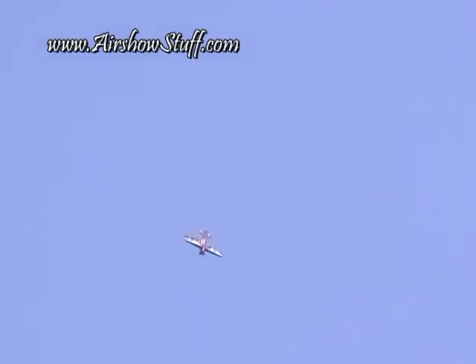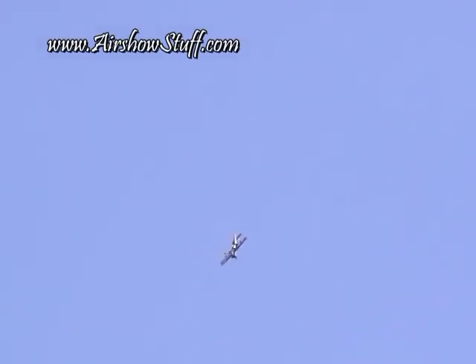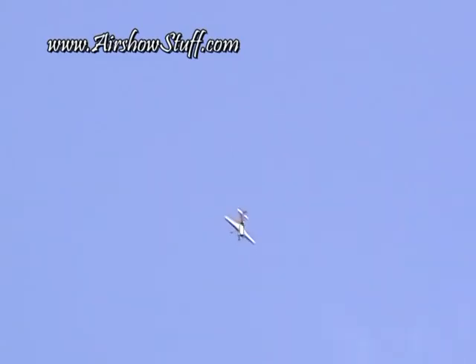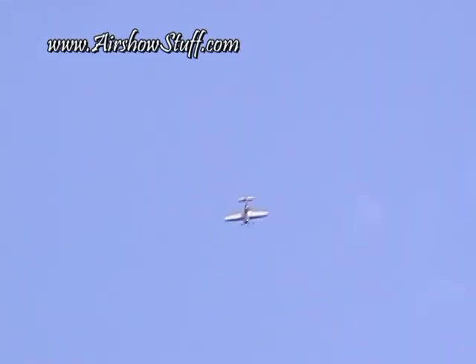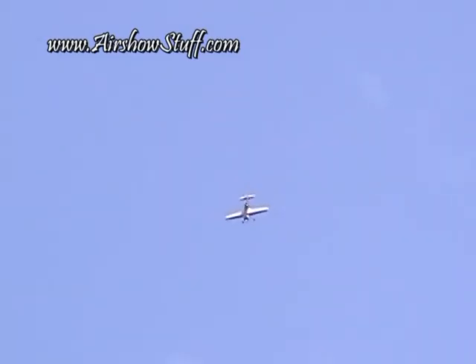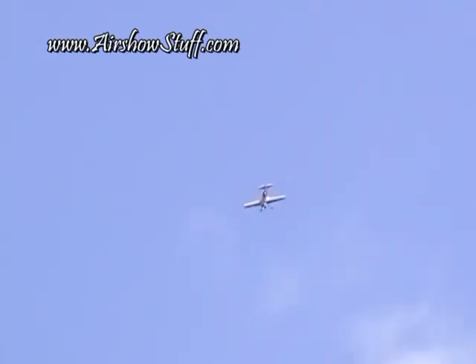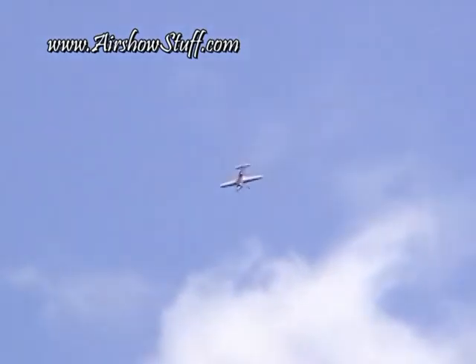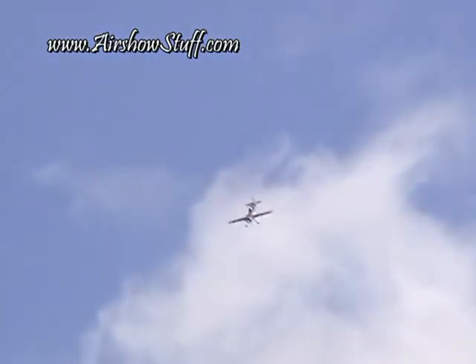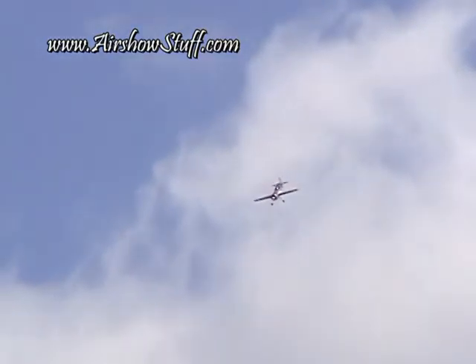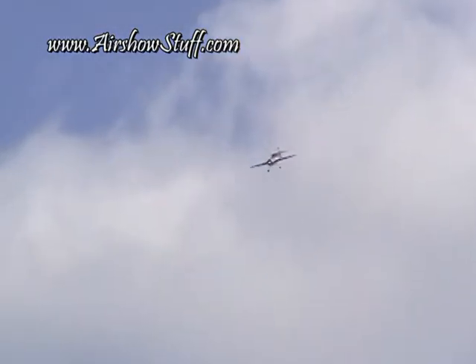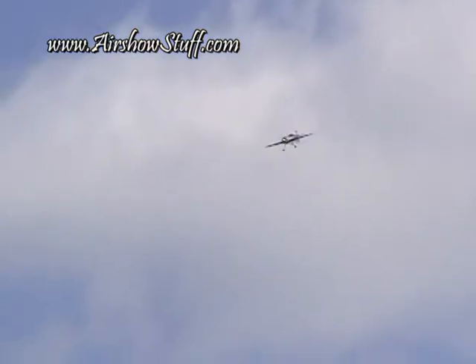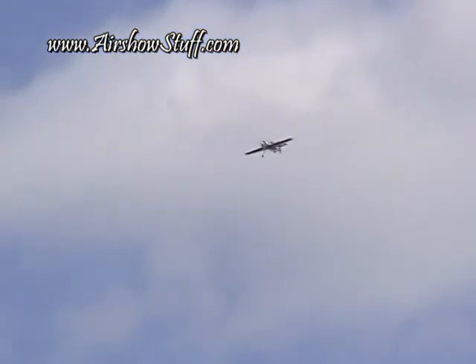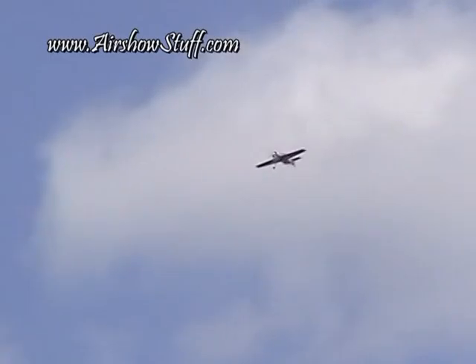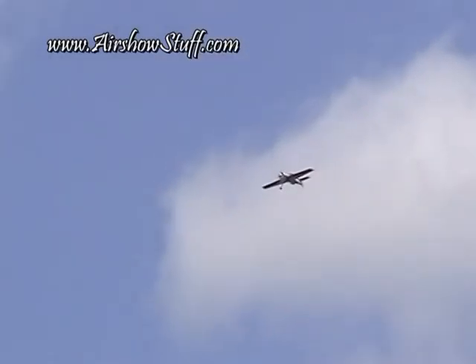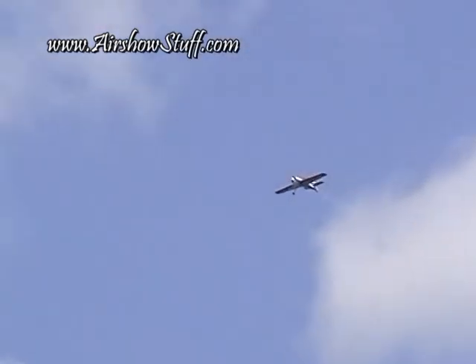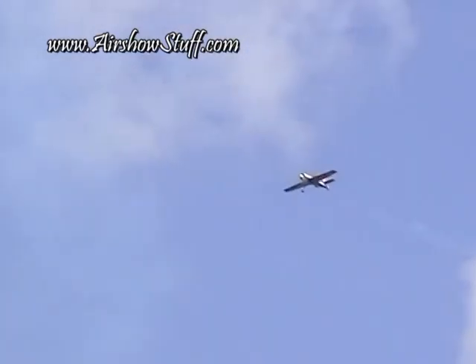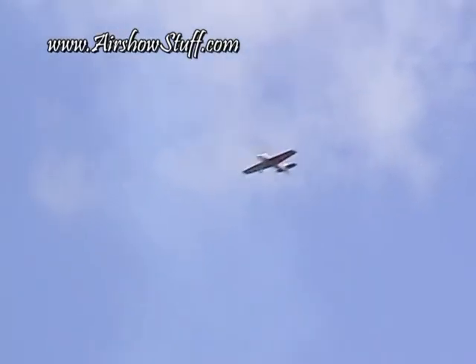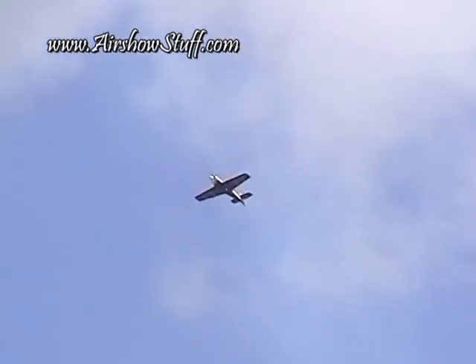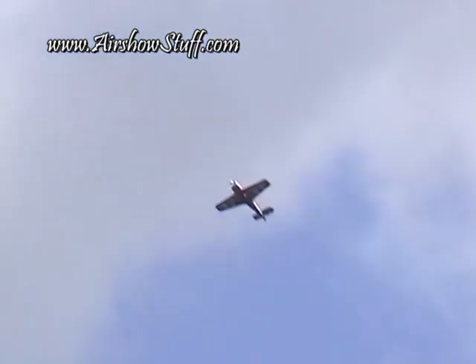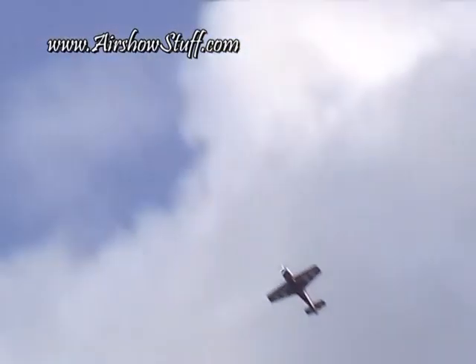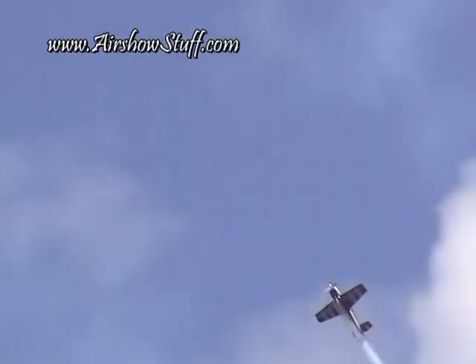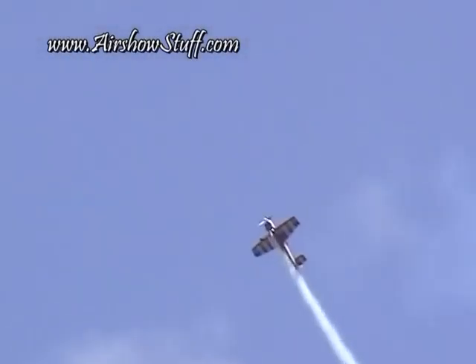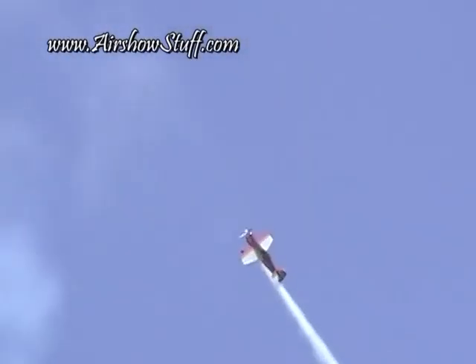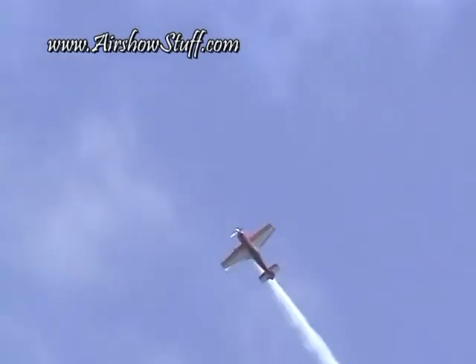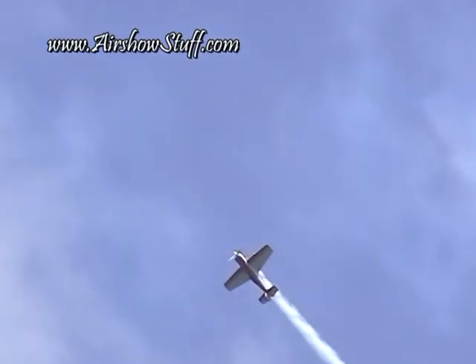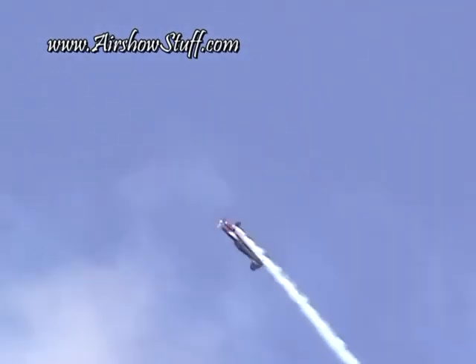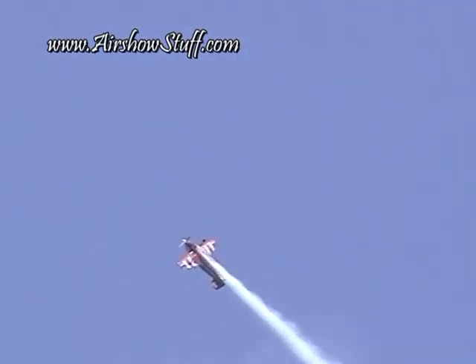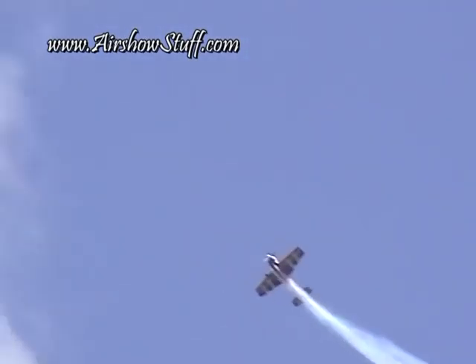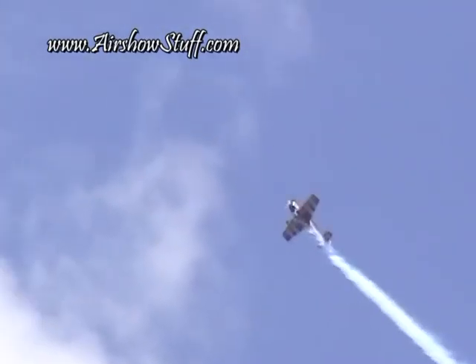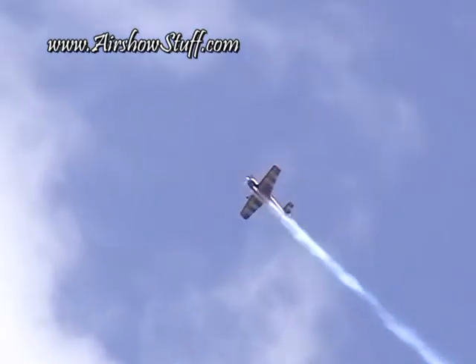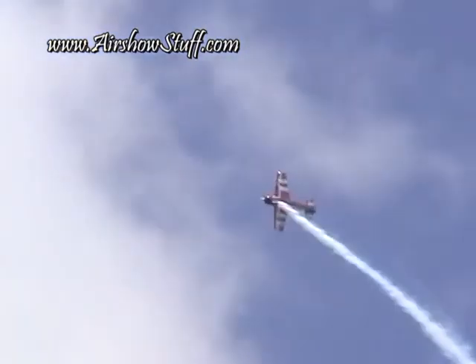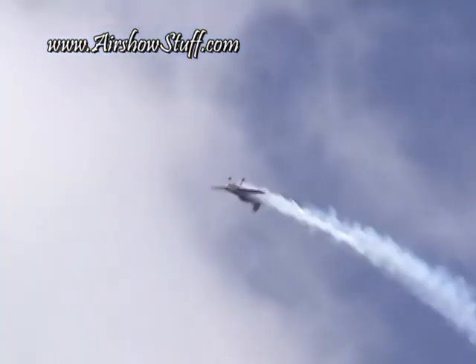Now as he gets it going, there's a quick aileron roll. He'll dive toward the ground, letting gravity do its work. He'll come through at about 500 feet above the ground, then pull up straight up into this beautiful blue sky, doing a four-point roll on the 45-degree upline.